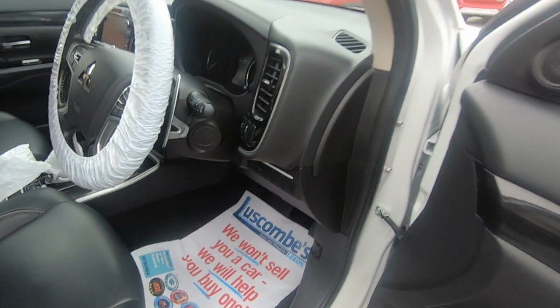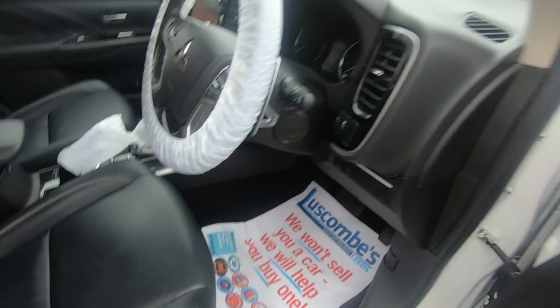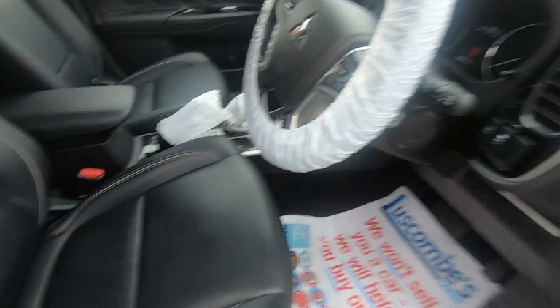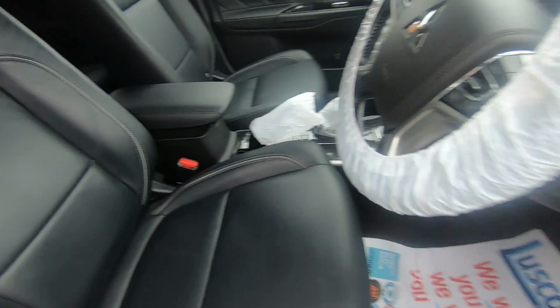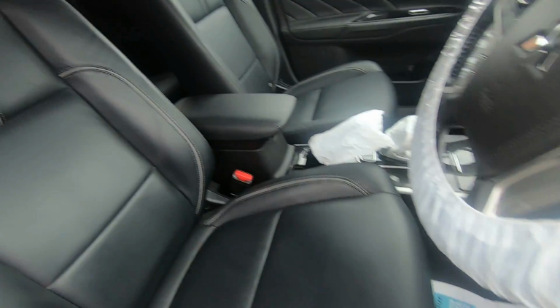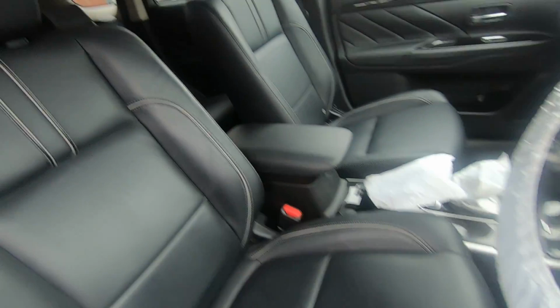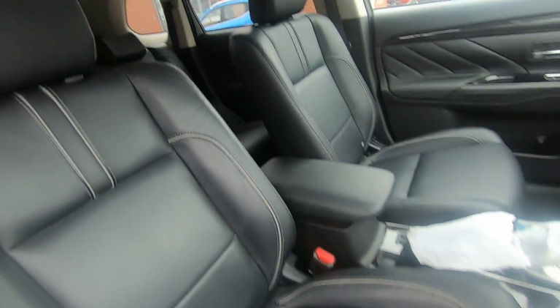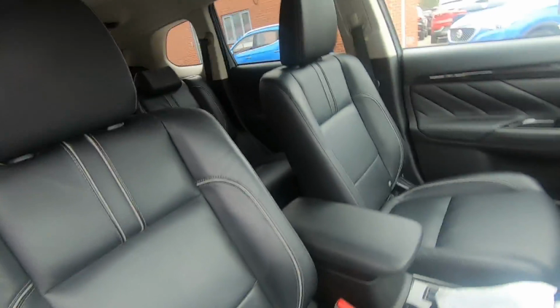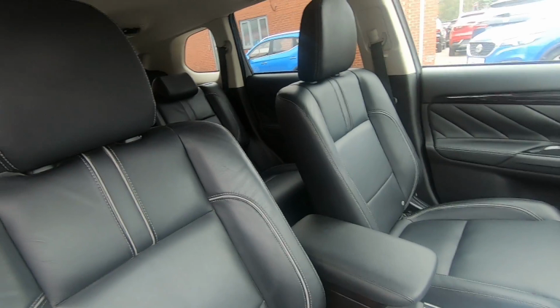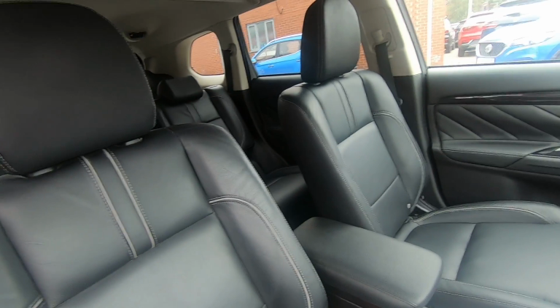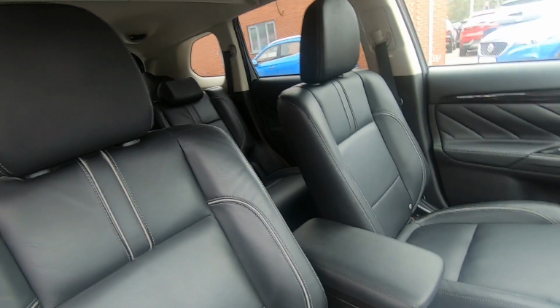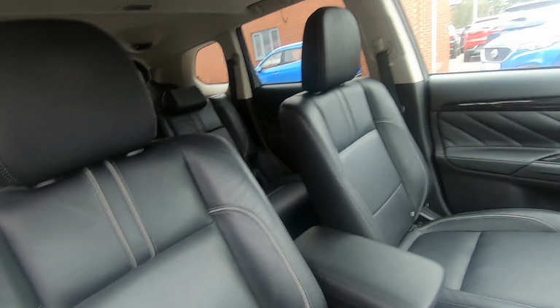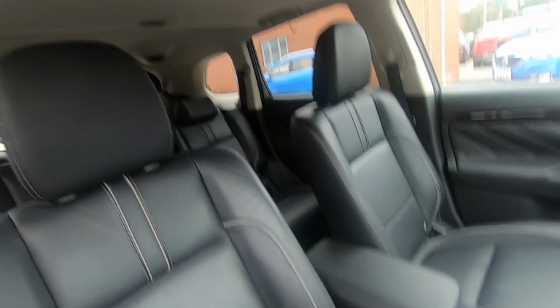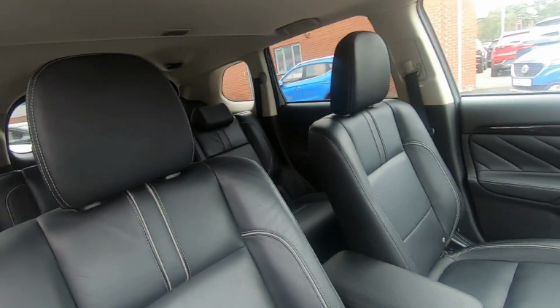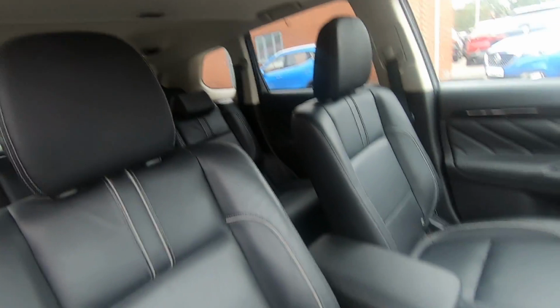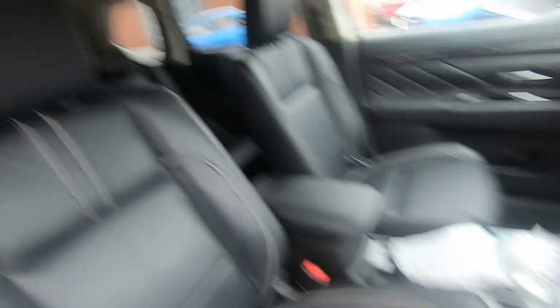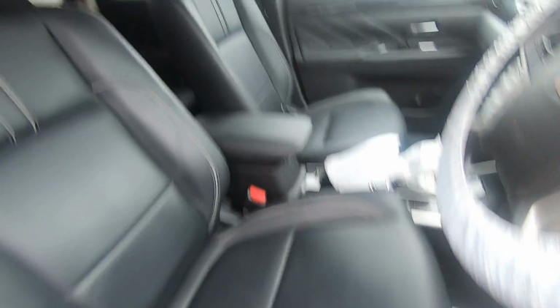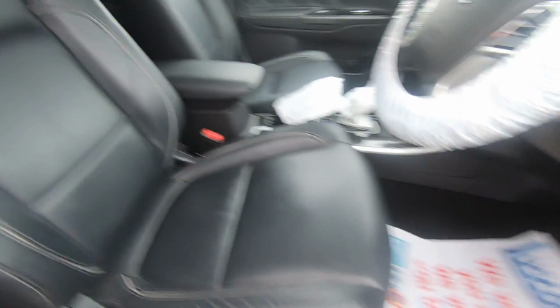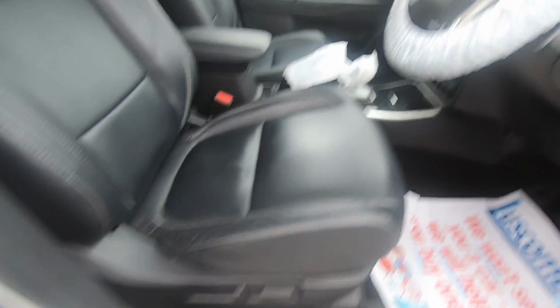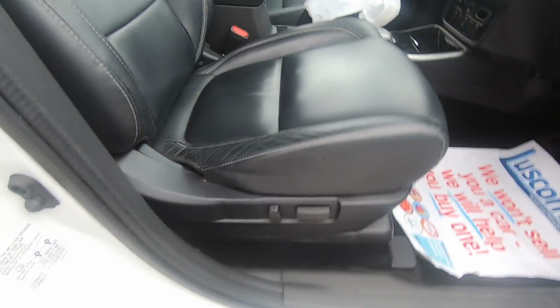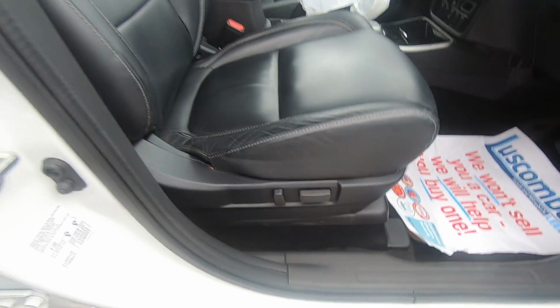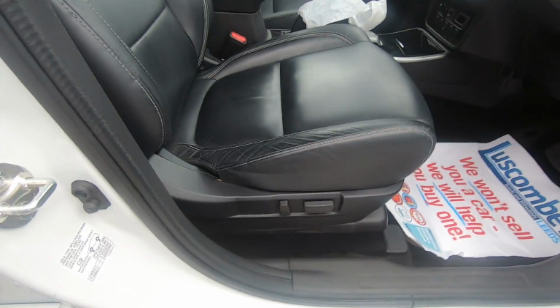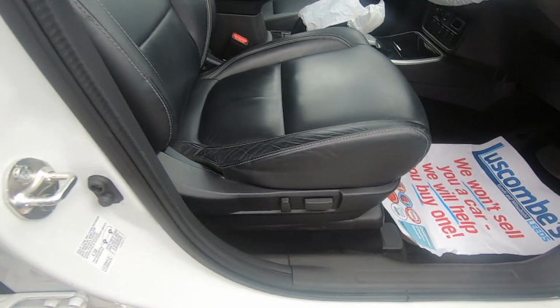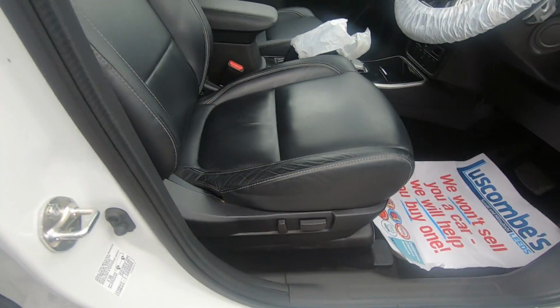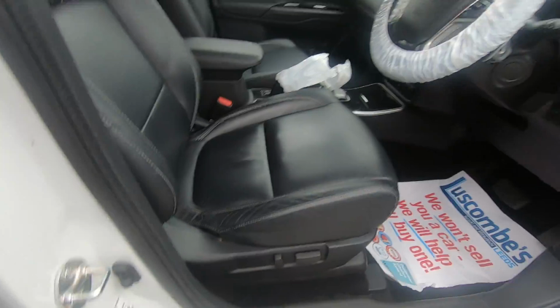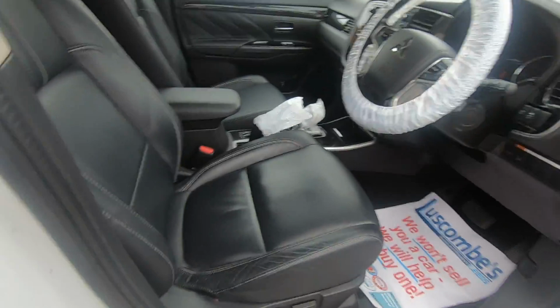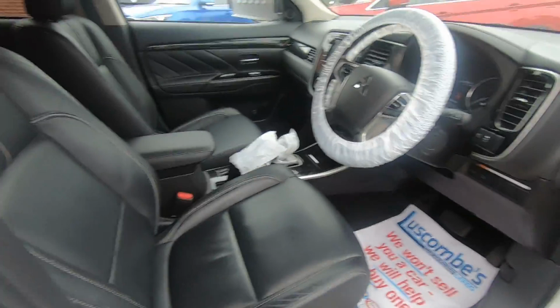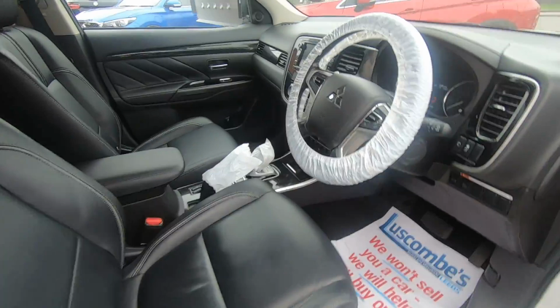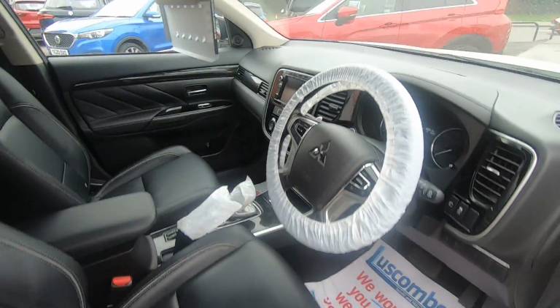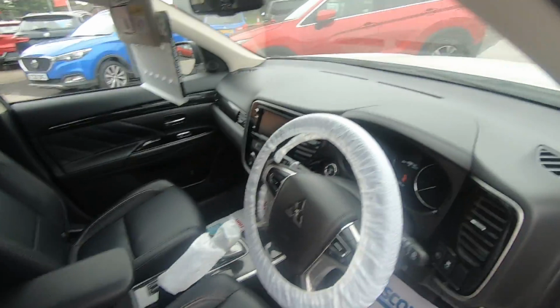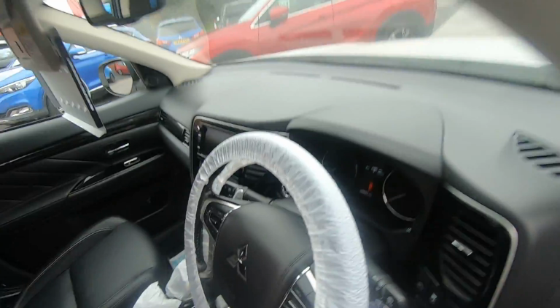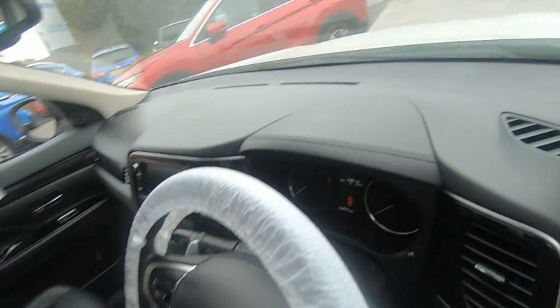Being the GX4, it does have the full leather interior with heated front seats, and also the driver's side has height adjustment on the electric seat. Let's take you inside.